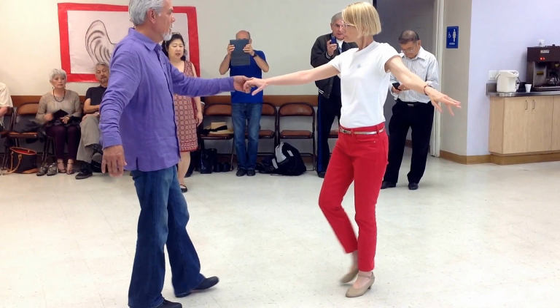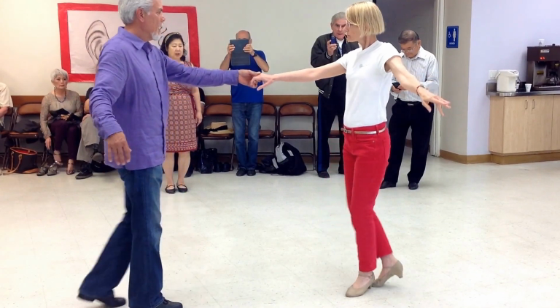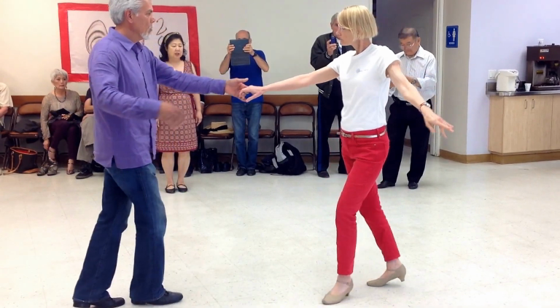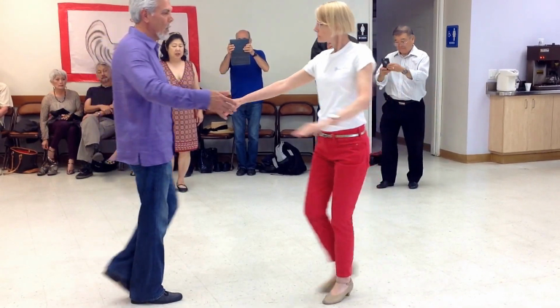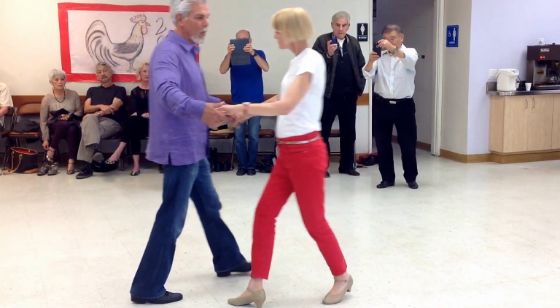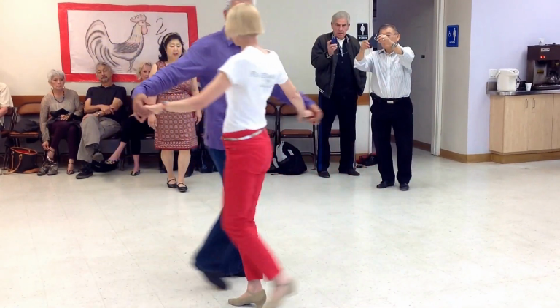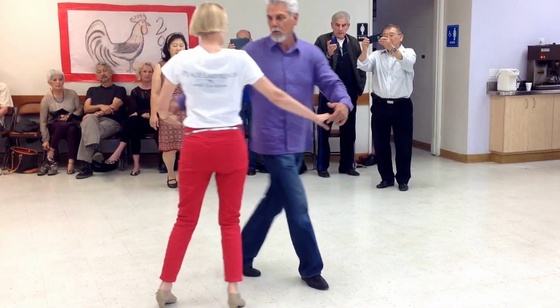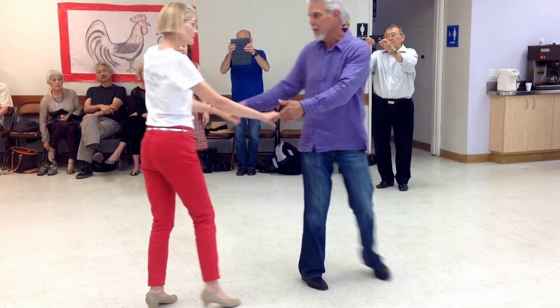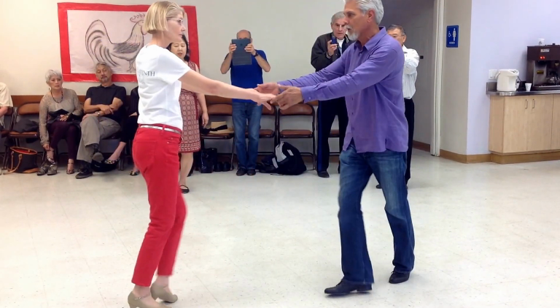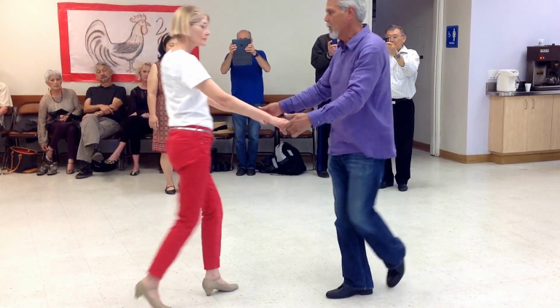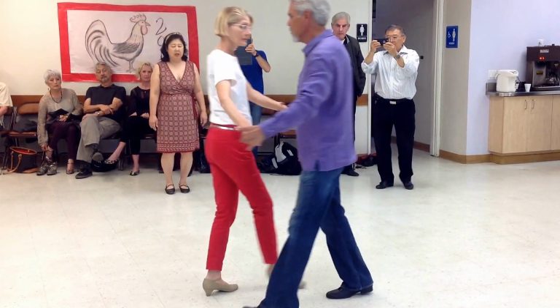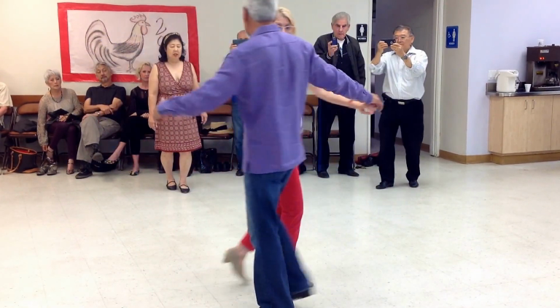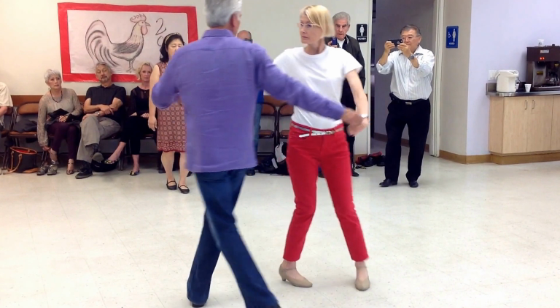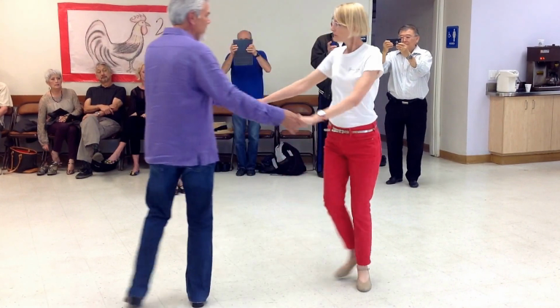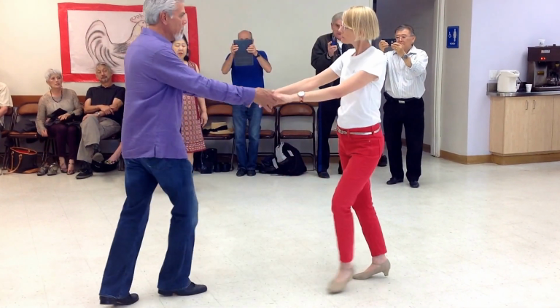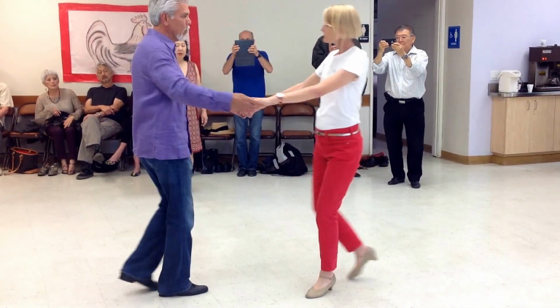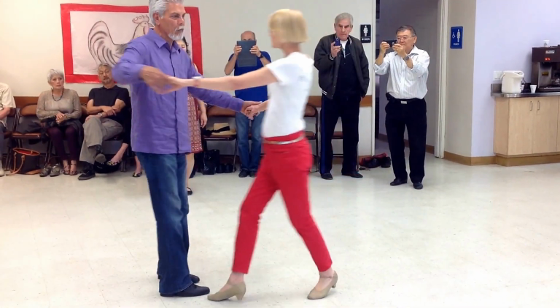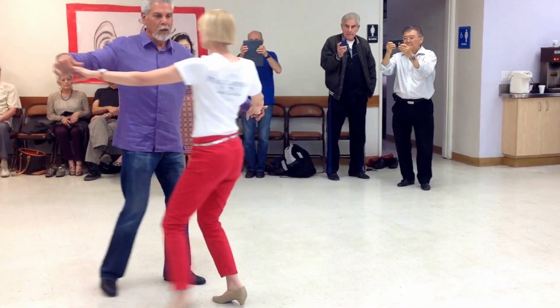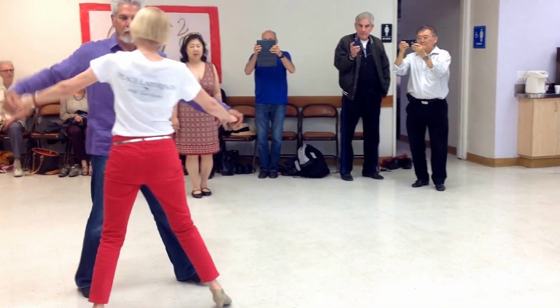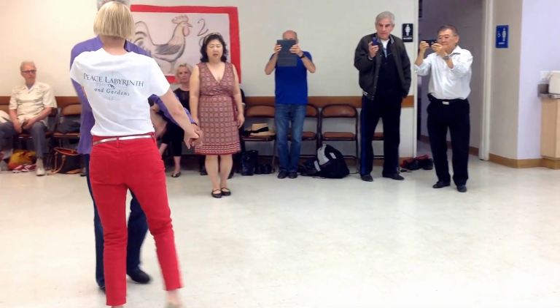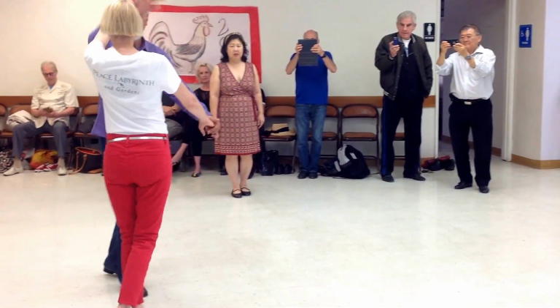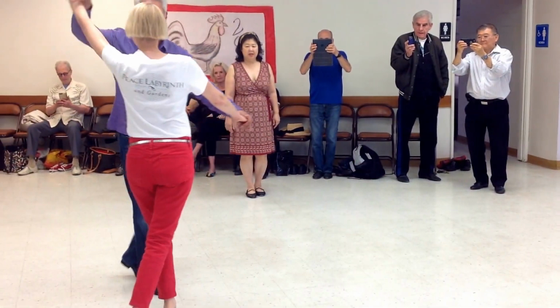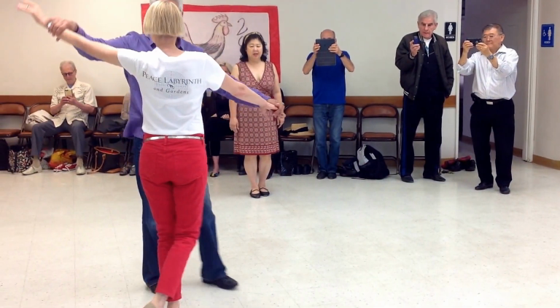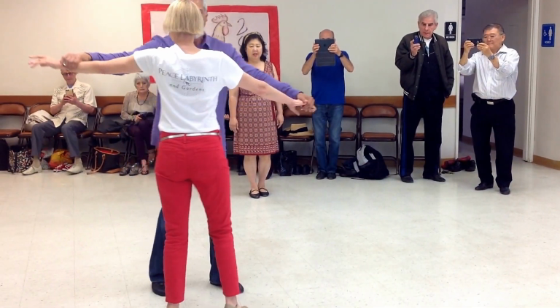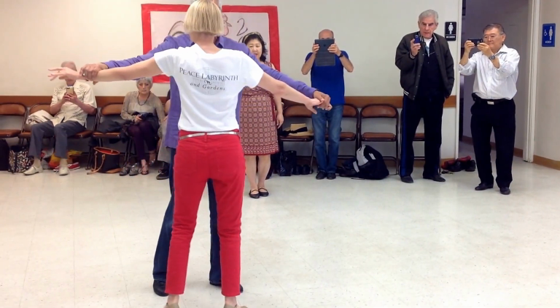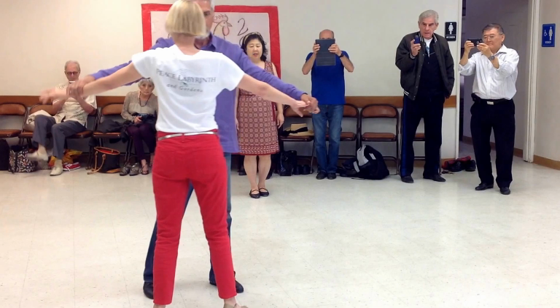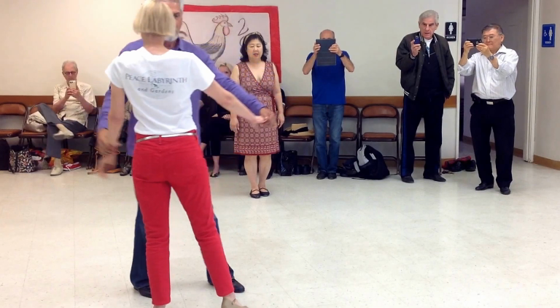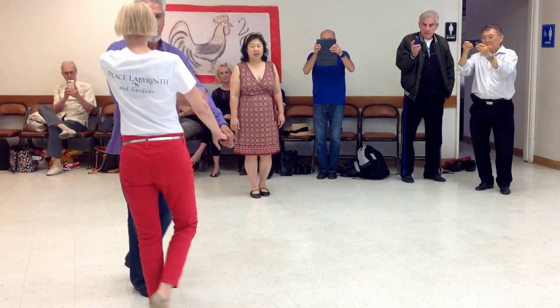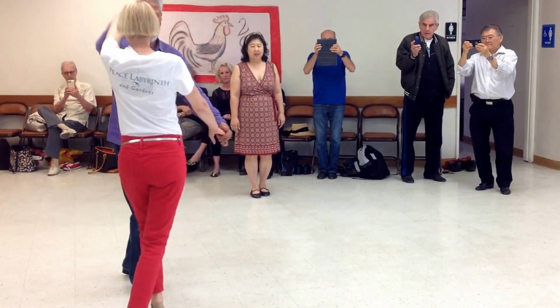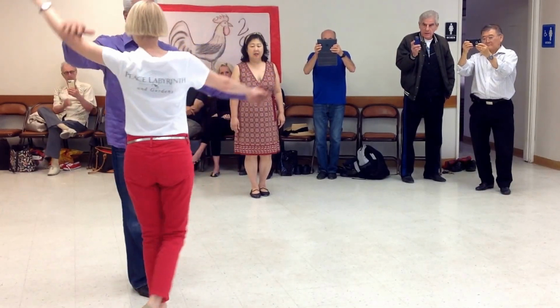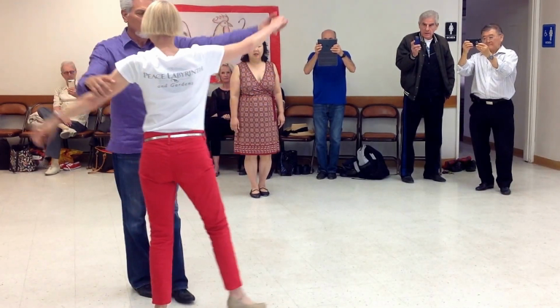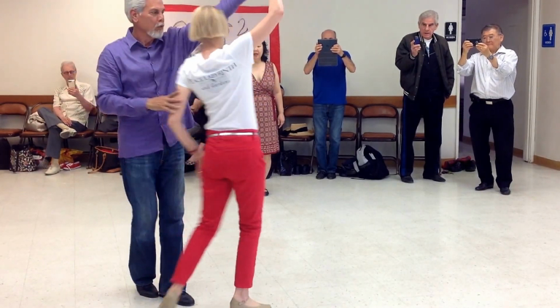Then I'm going to do a walk around — two, three. I'll do a couple of those — two, three. Then I pull her with her left hand. I bring it up and through, and that goes under the bridge.